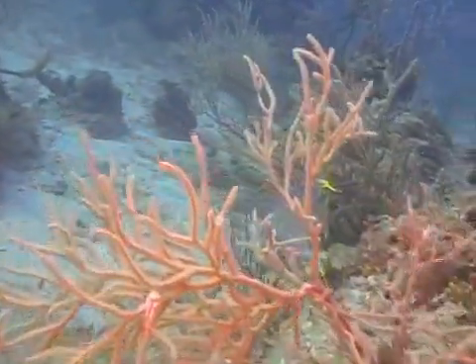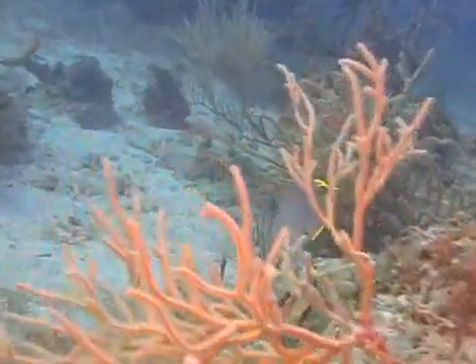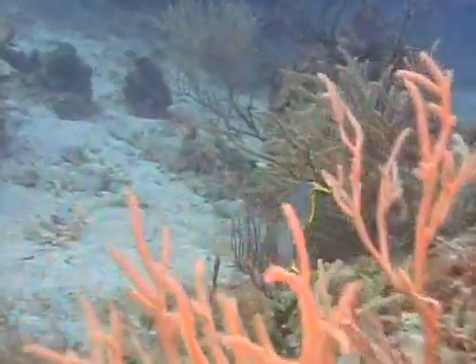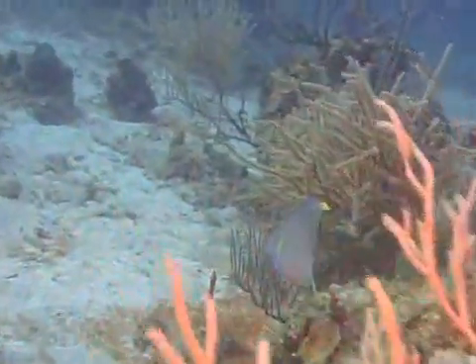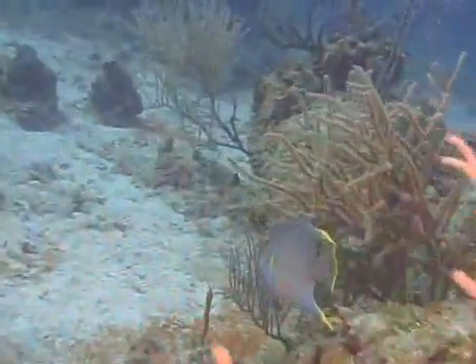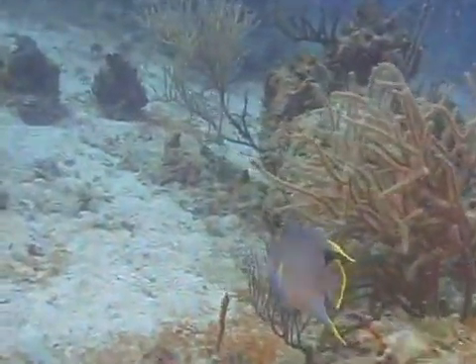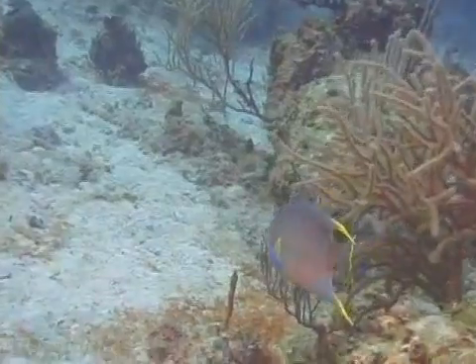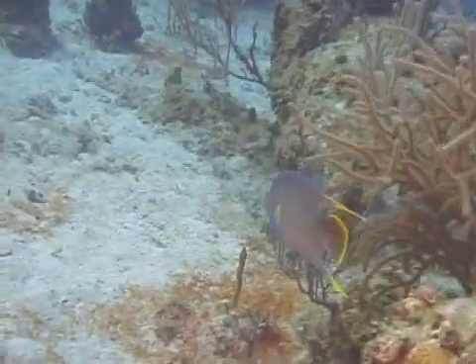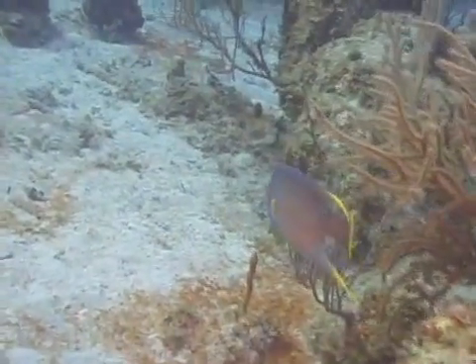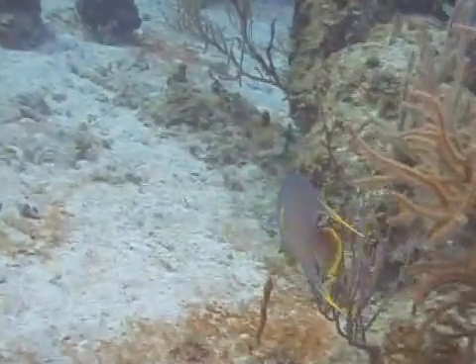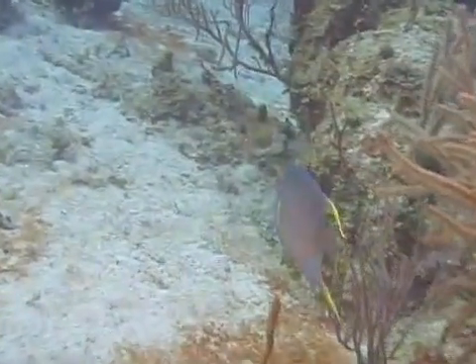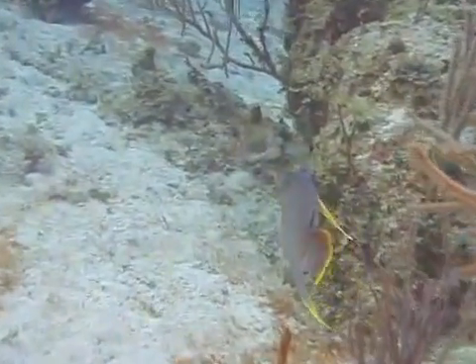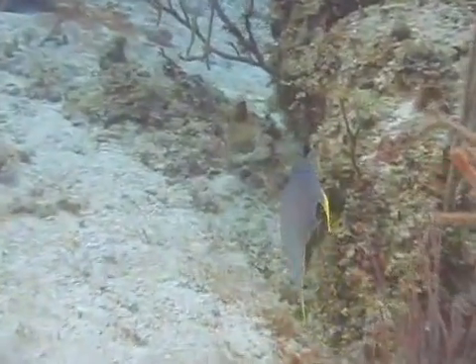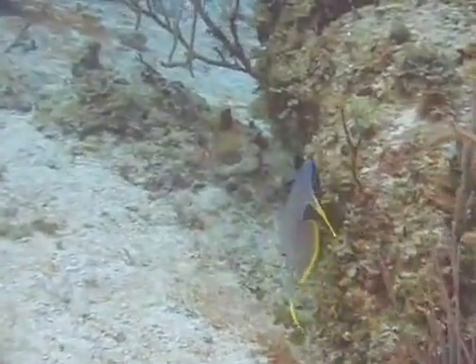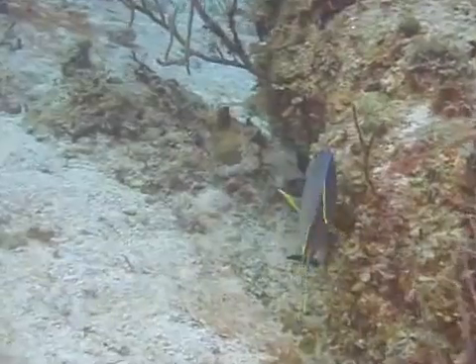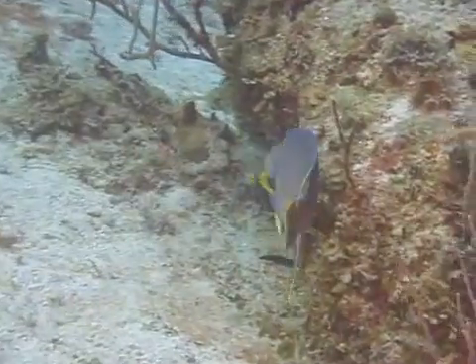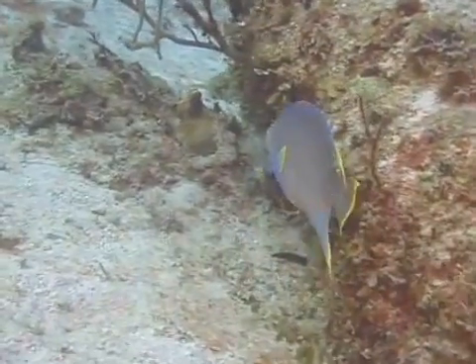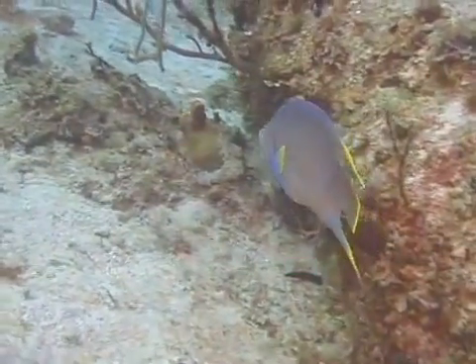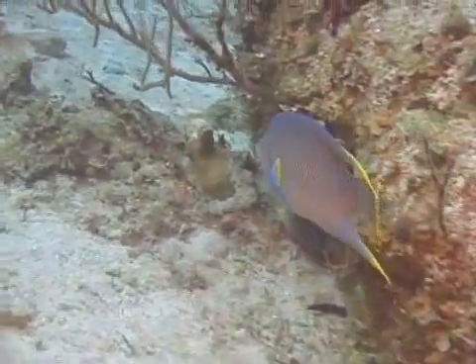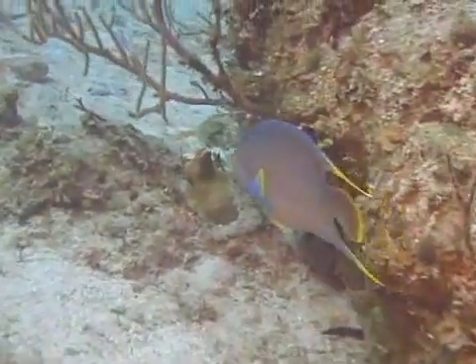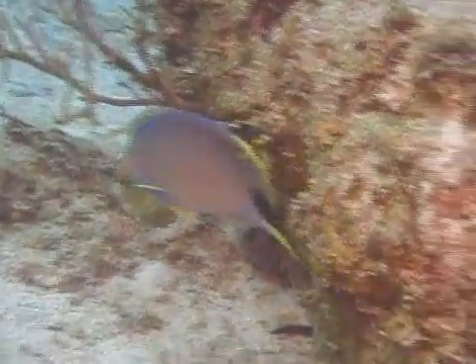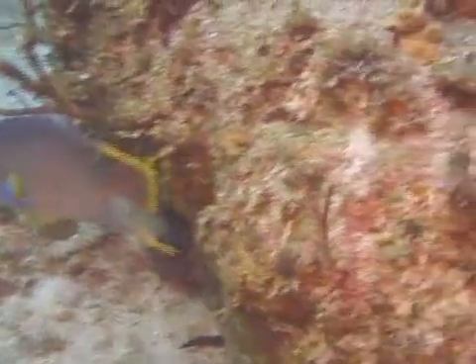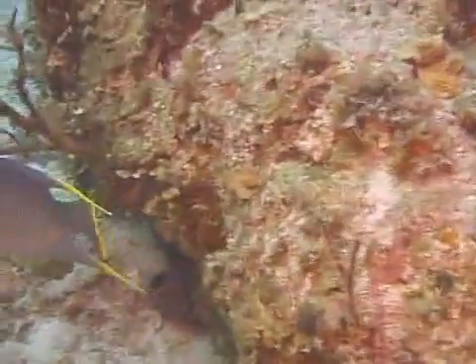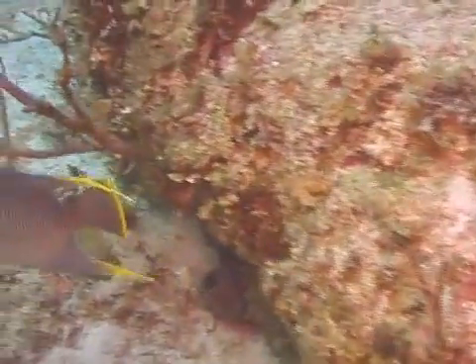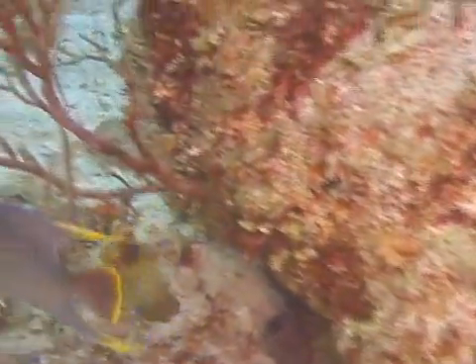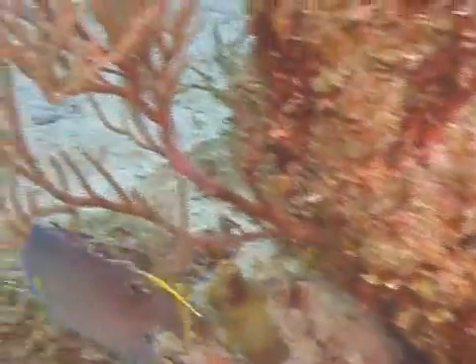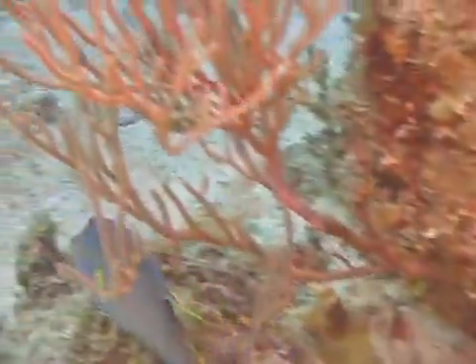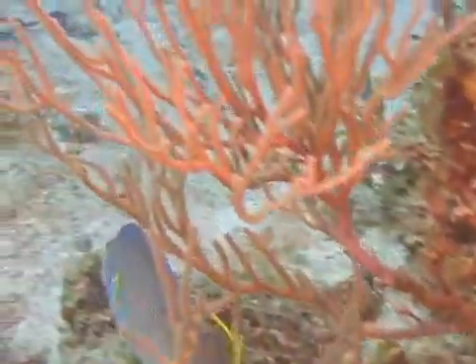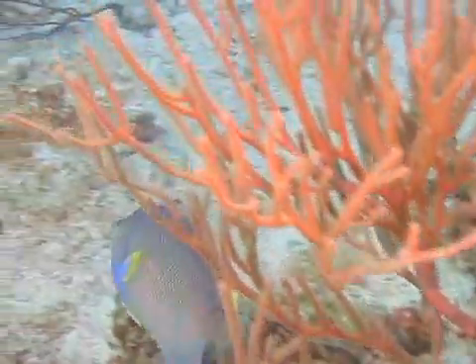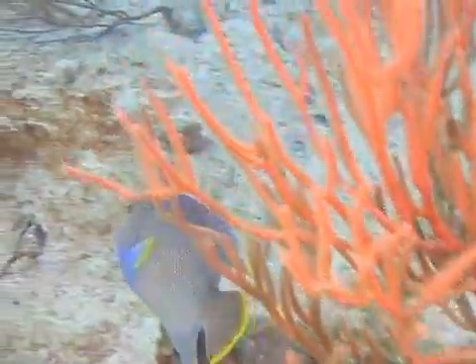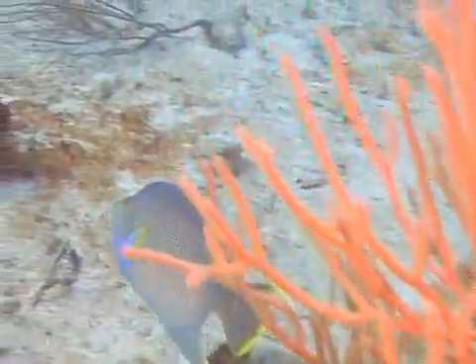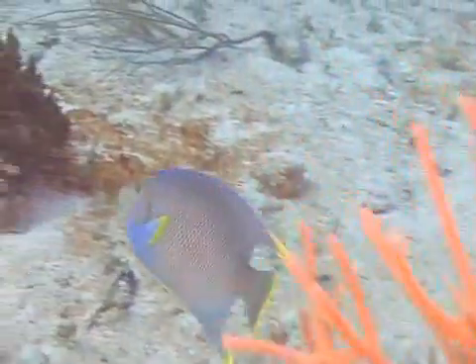Blue angelfish, like all angelfish, are pelagic spawners. This means that the male and female release their sperm and eggs into the water column in close proximity to one another, where the eggs become fertilized.